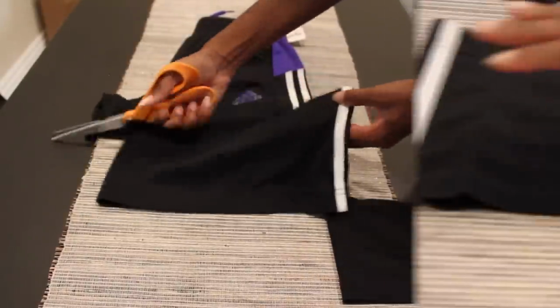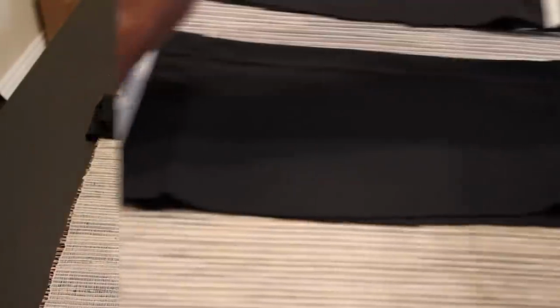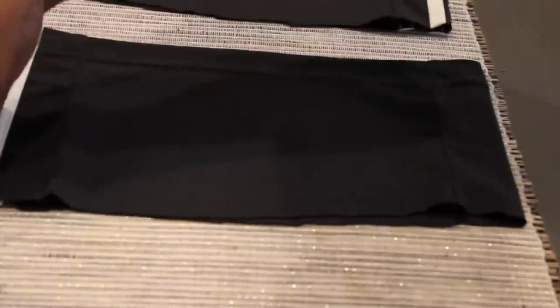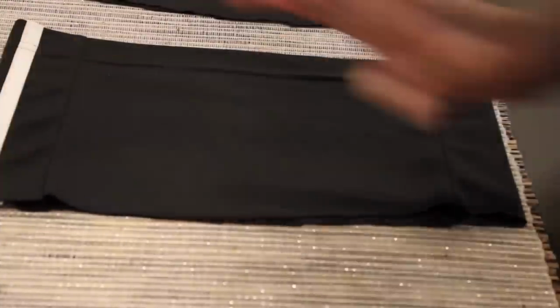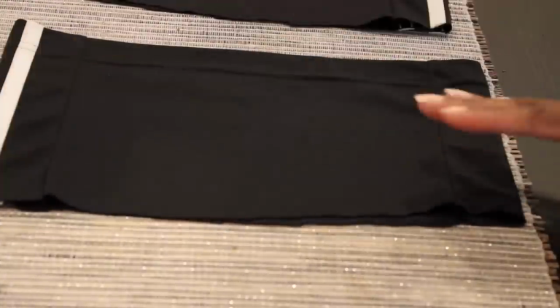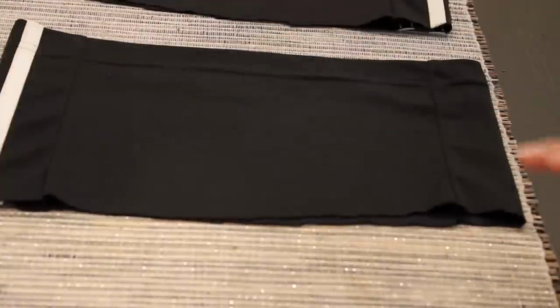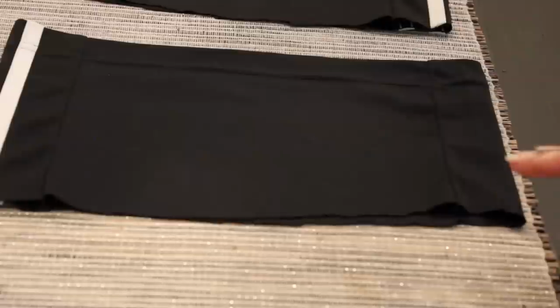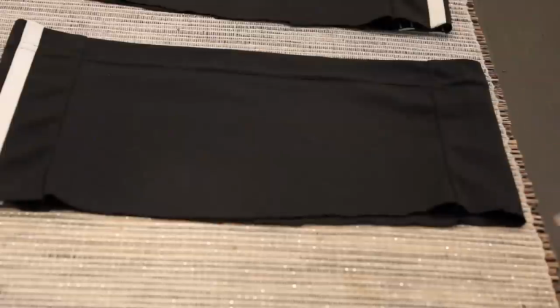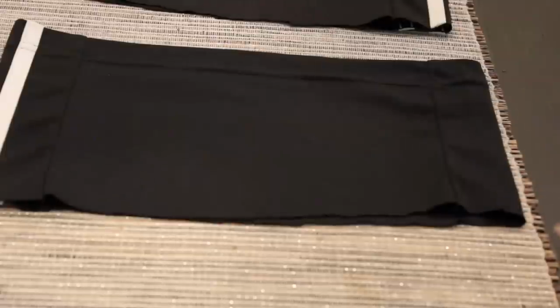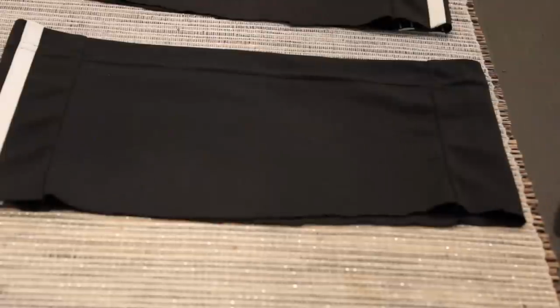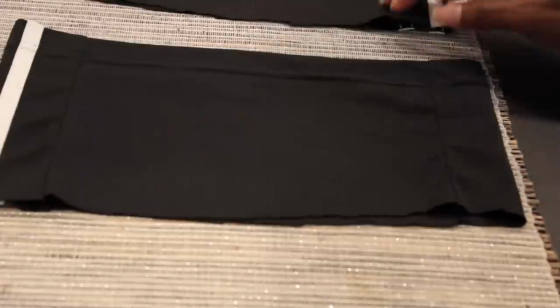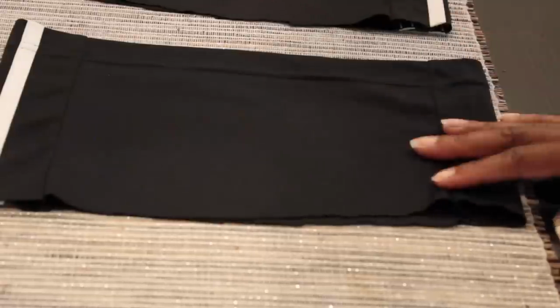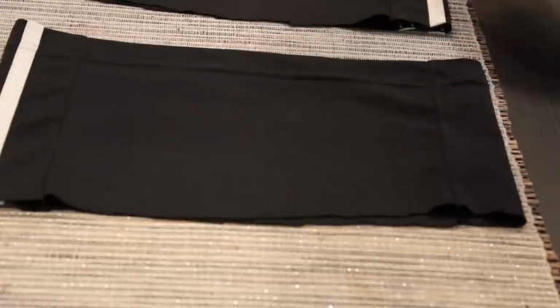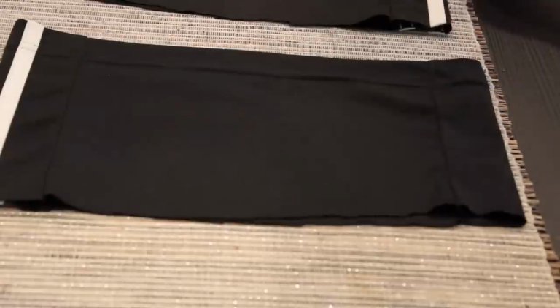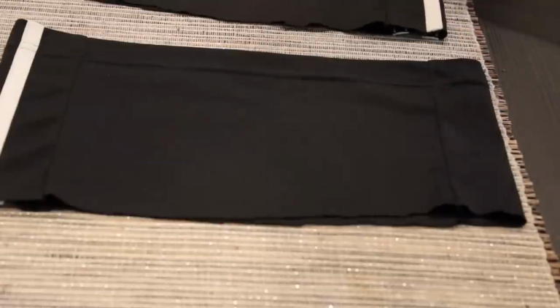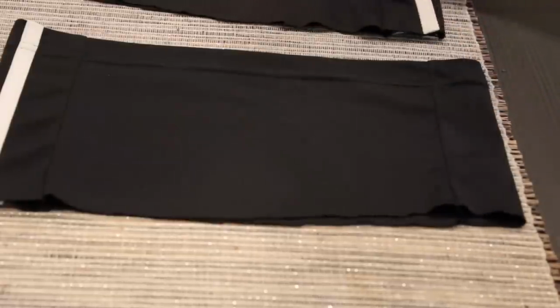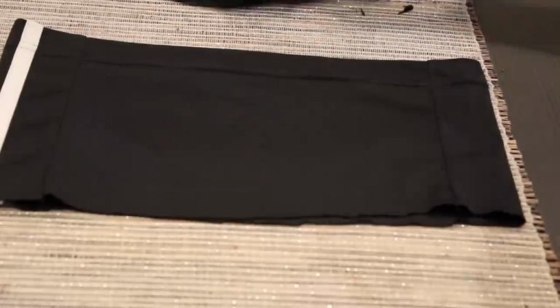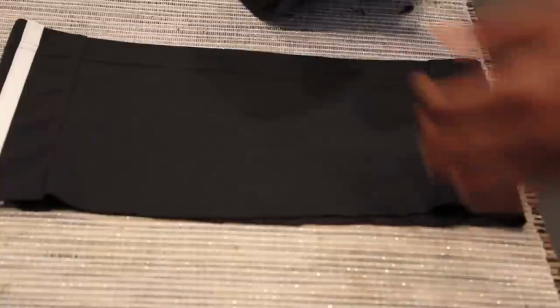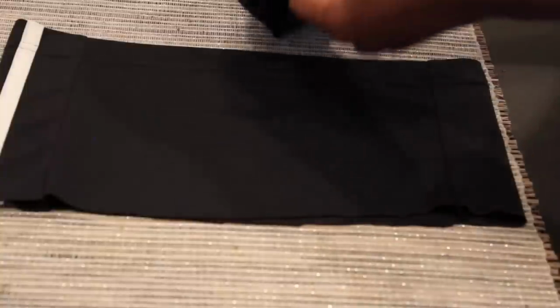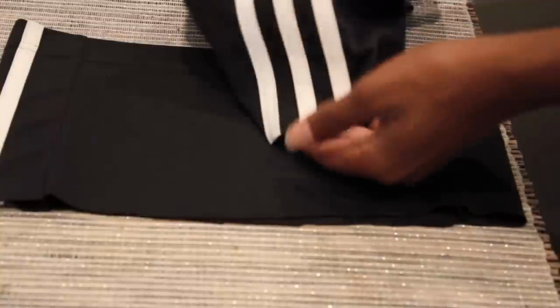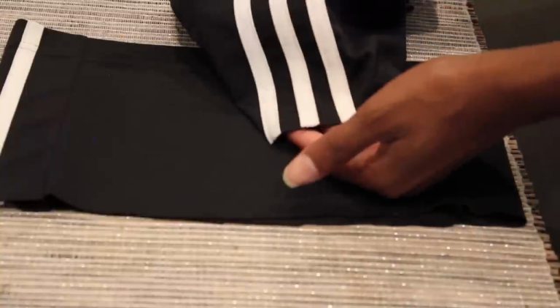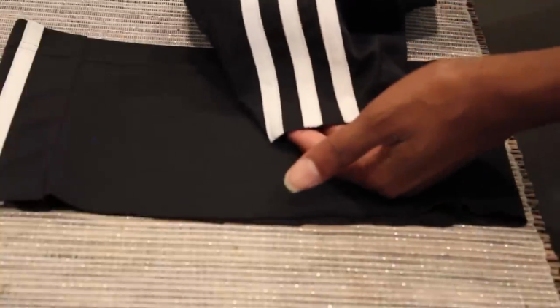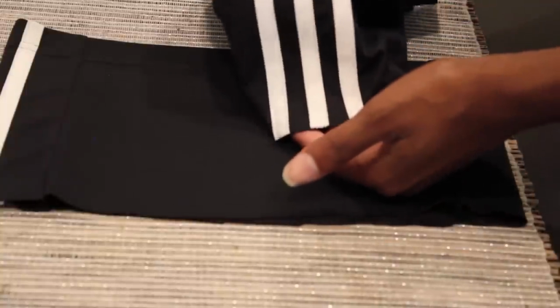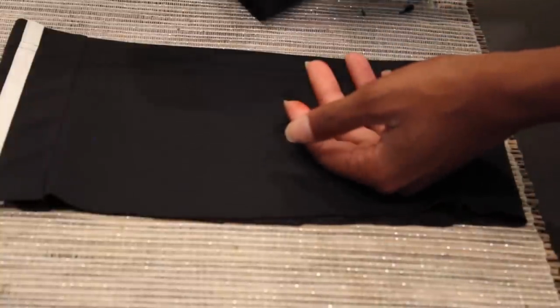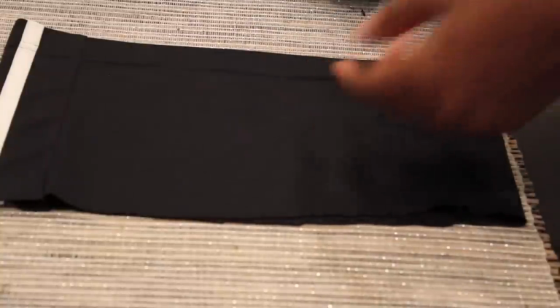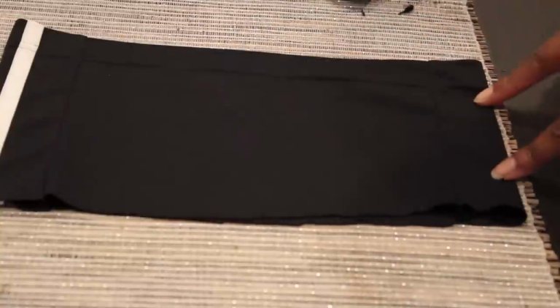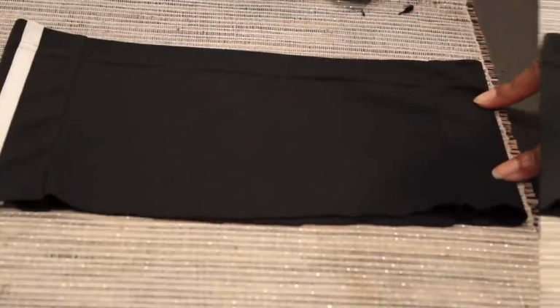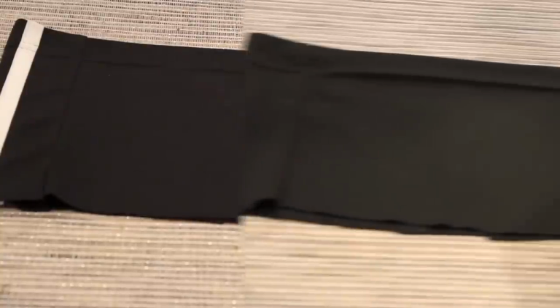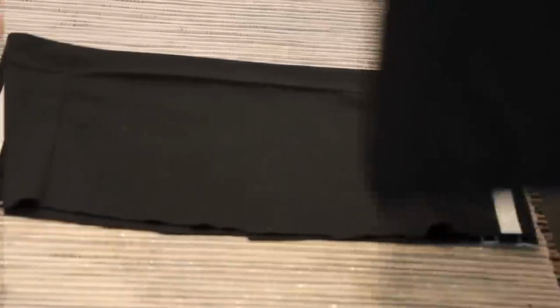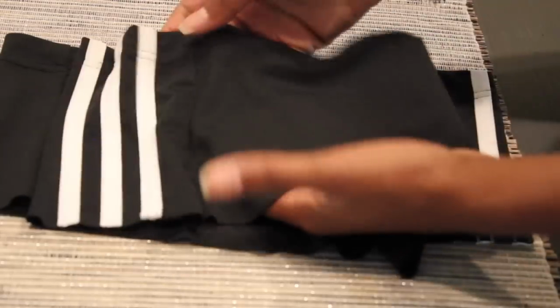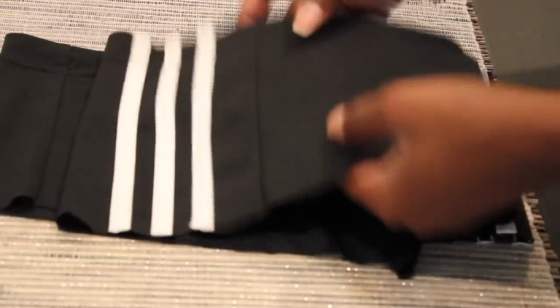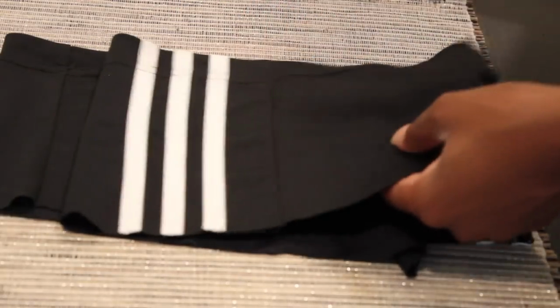This pant leg fits my top perfectly, so all I'm going to do is cut out the three stripes from the other pant leg and sew it onto here. I'm going to cut right on the line.